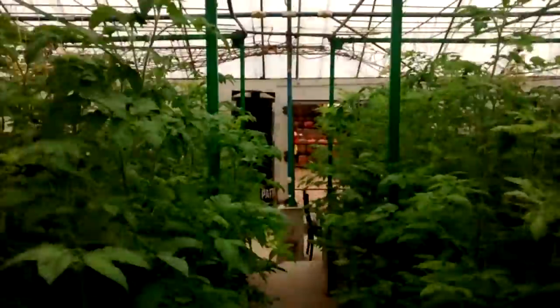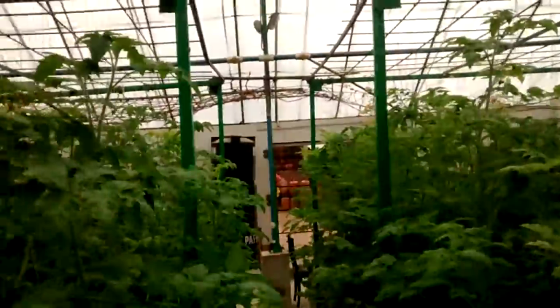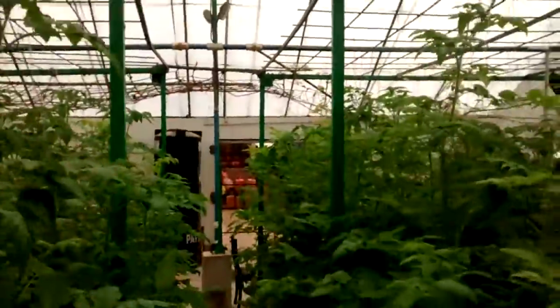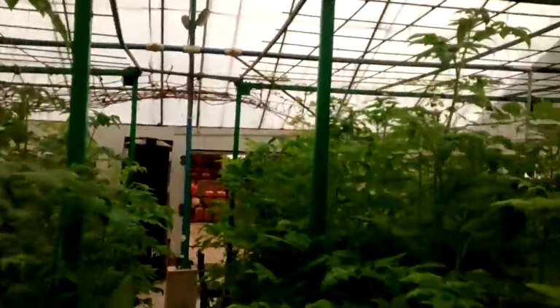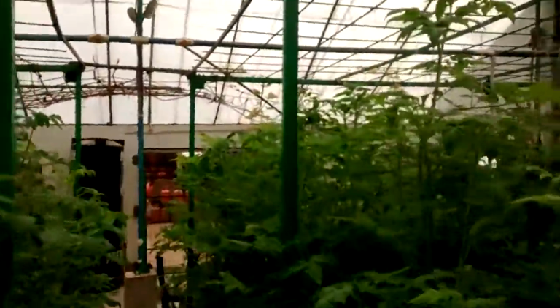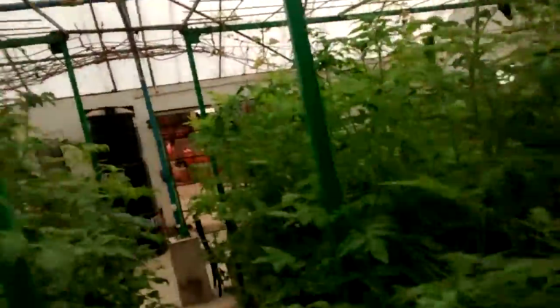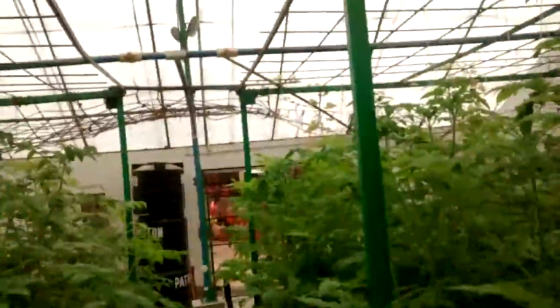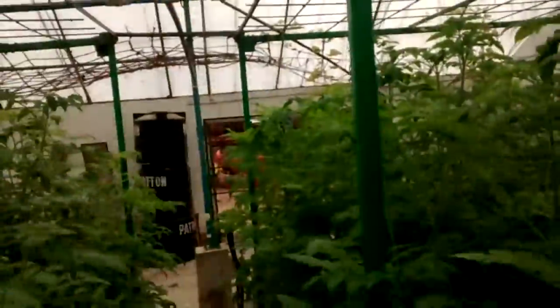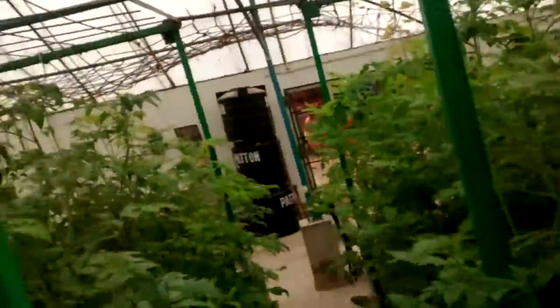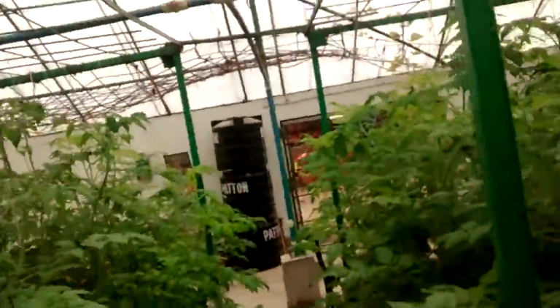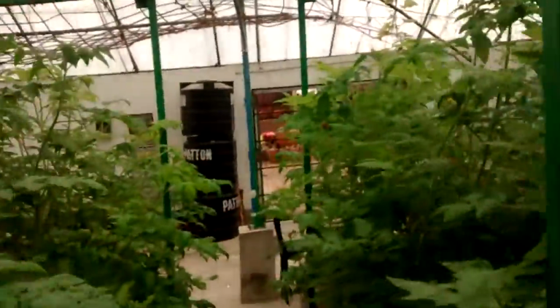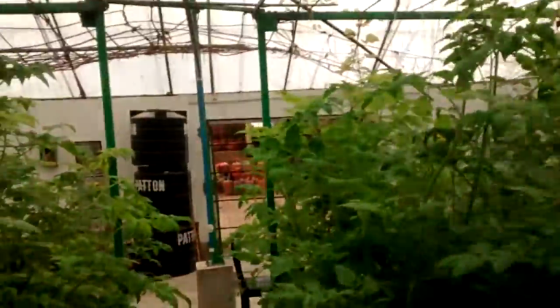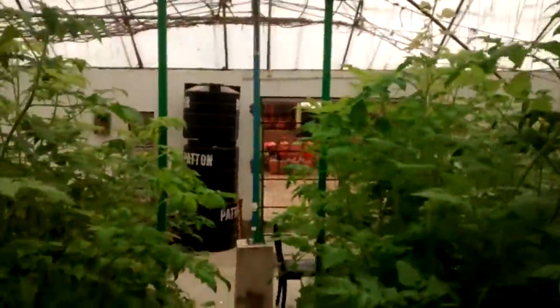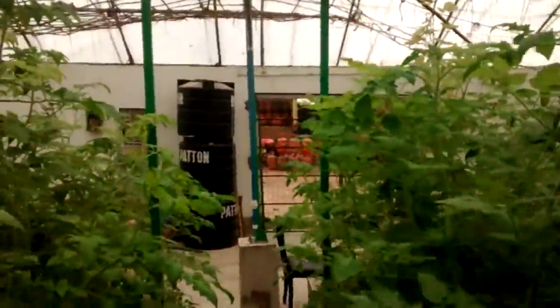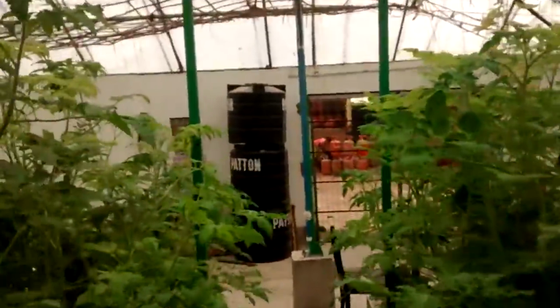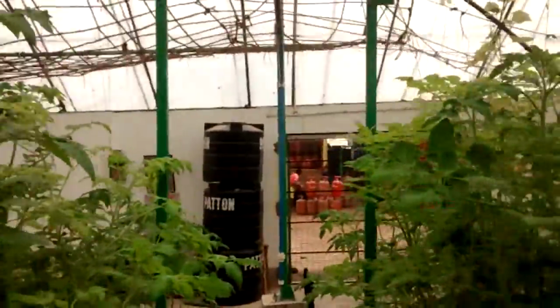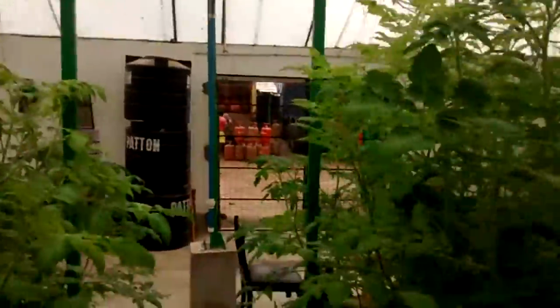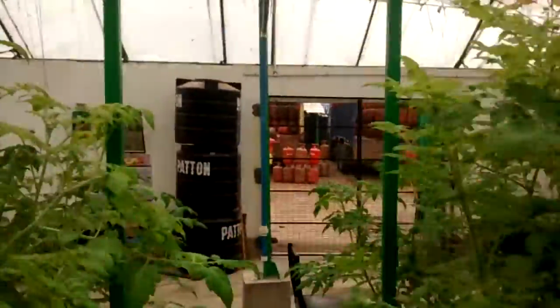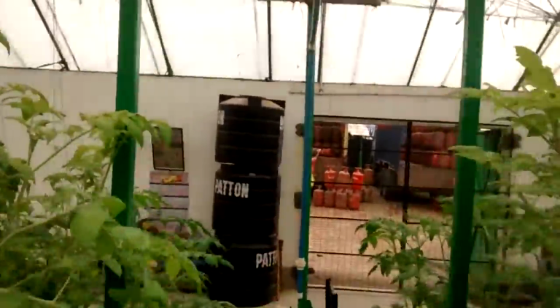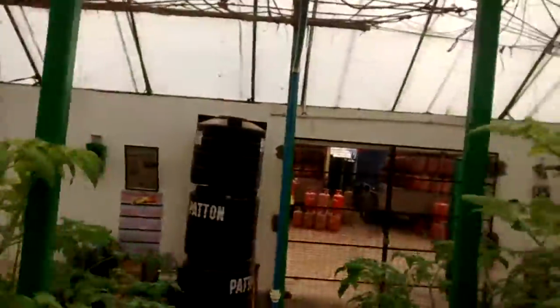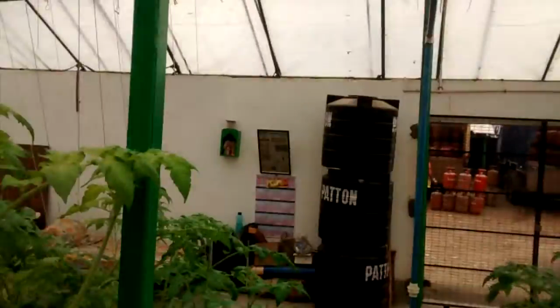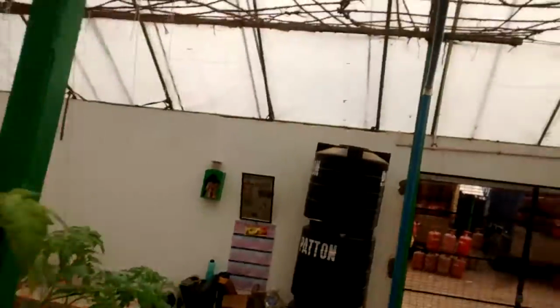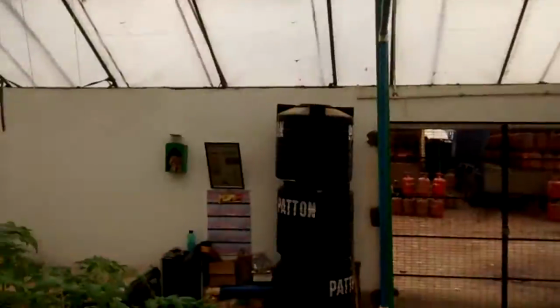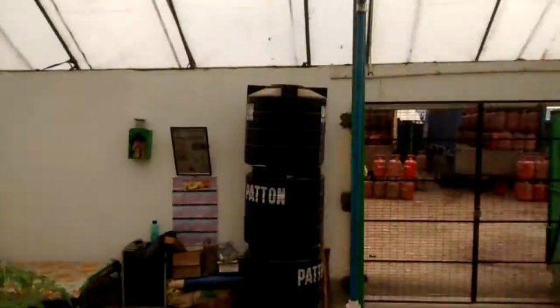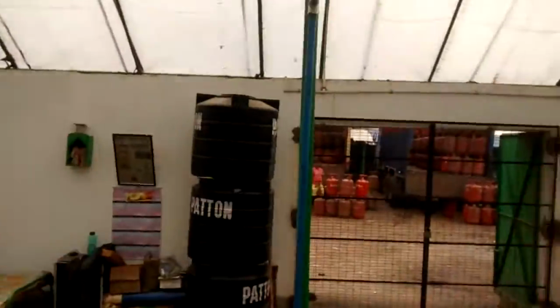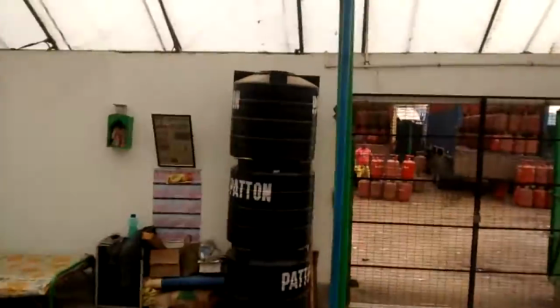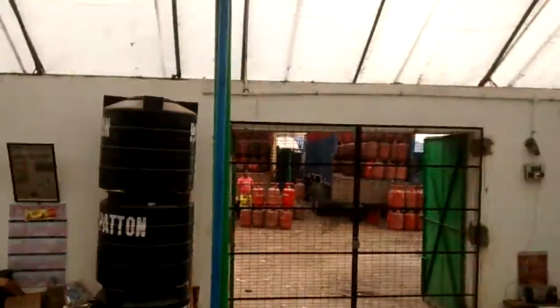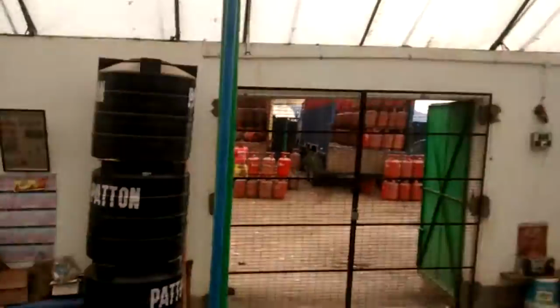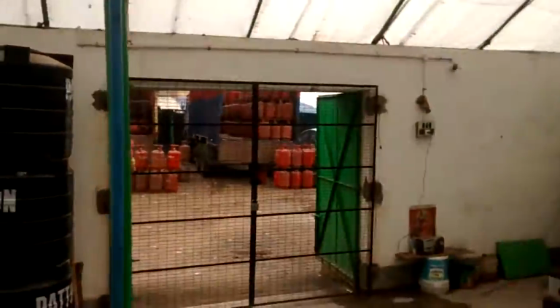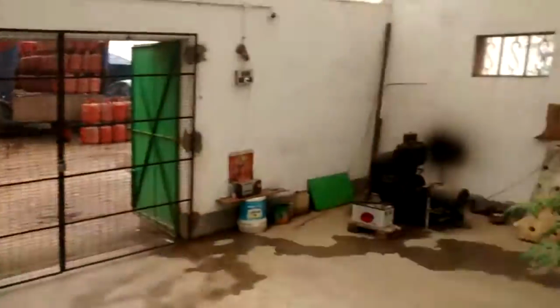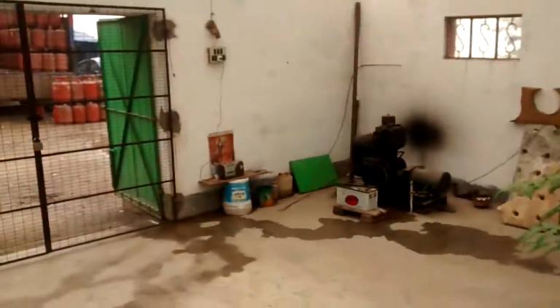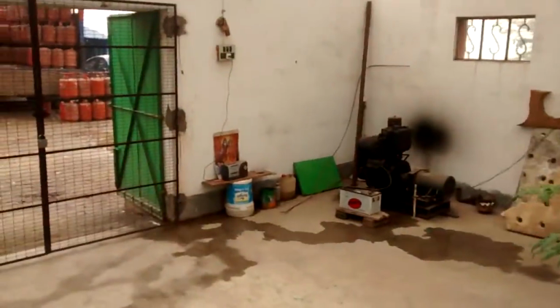I'm walking in the center of the greenhouse. You can see right down the aisle, and we'll walk down the outside and give you a look at the fish.